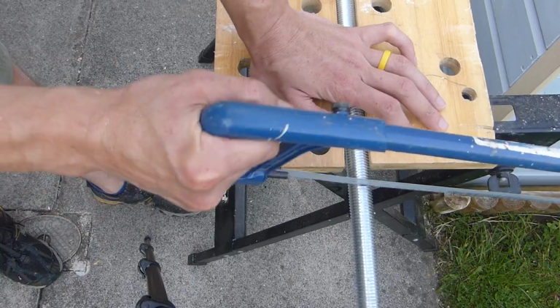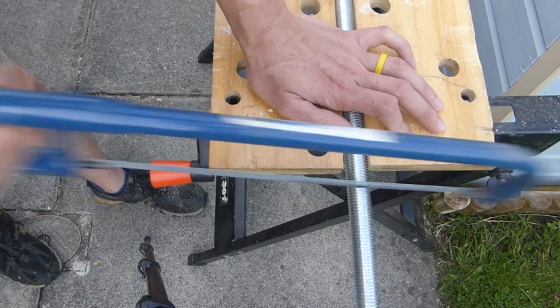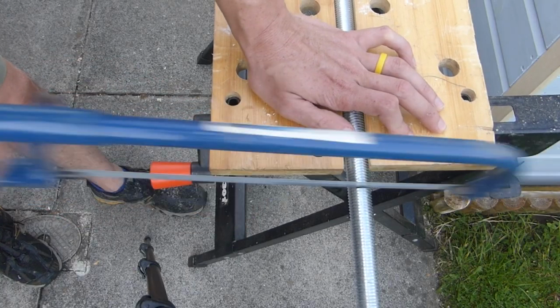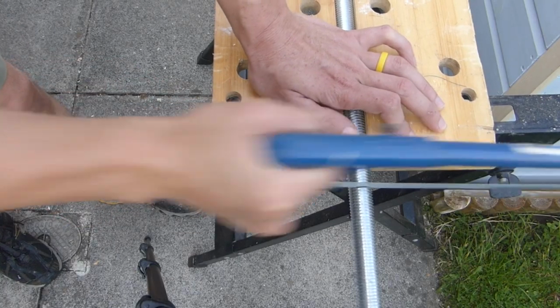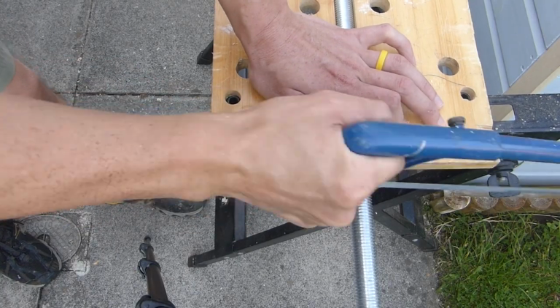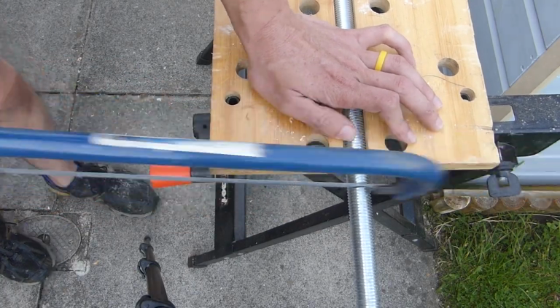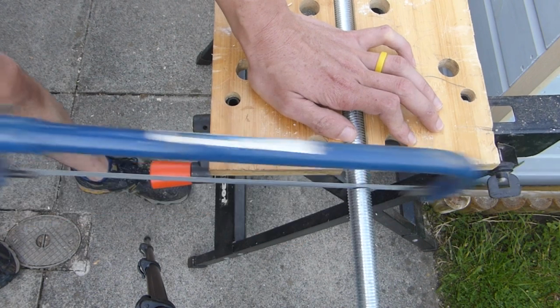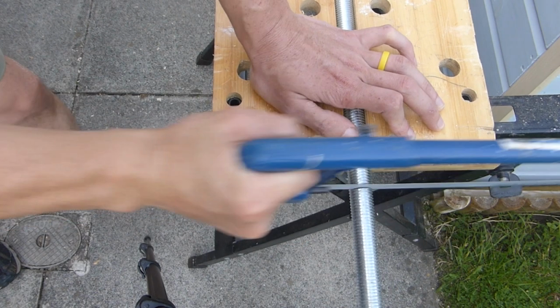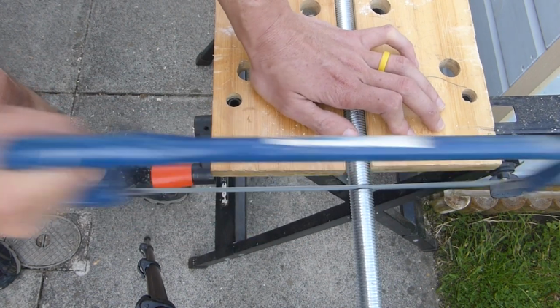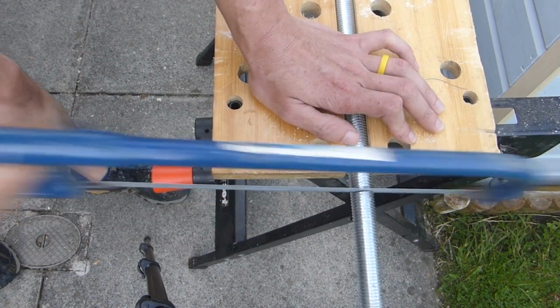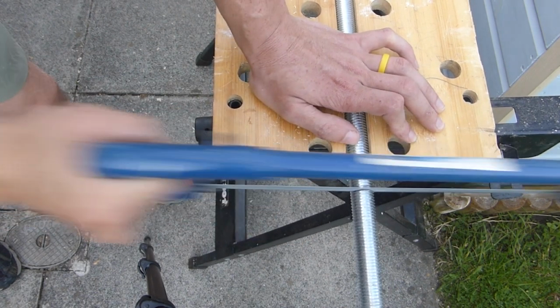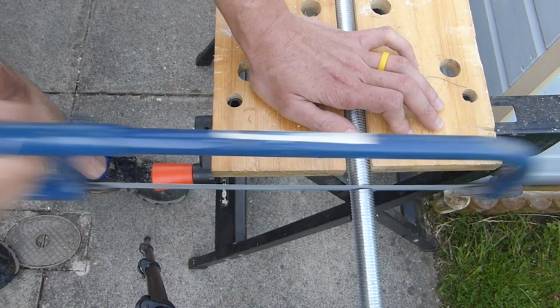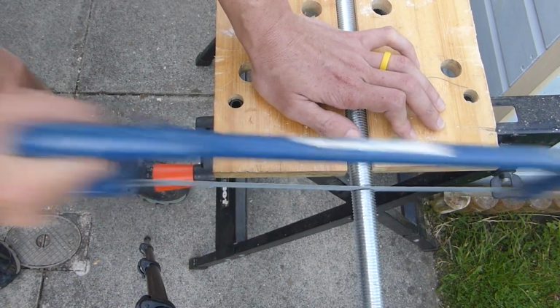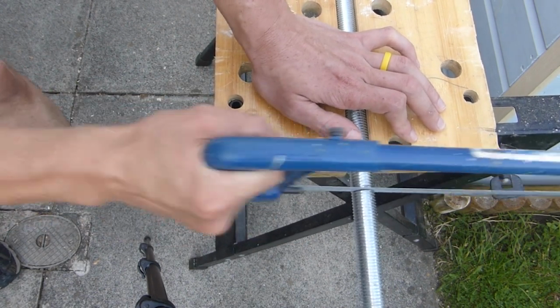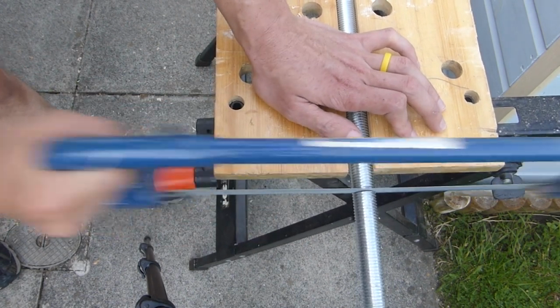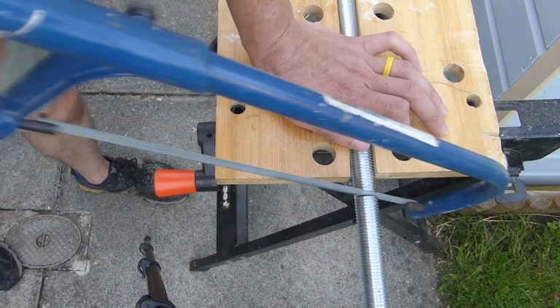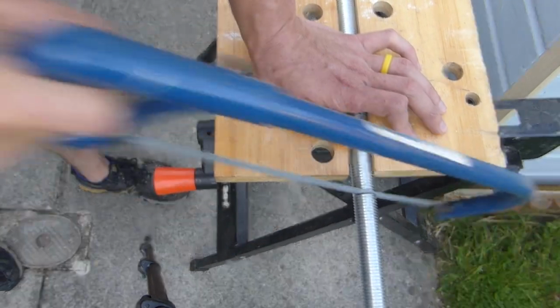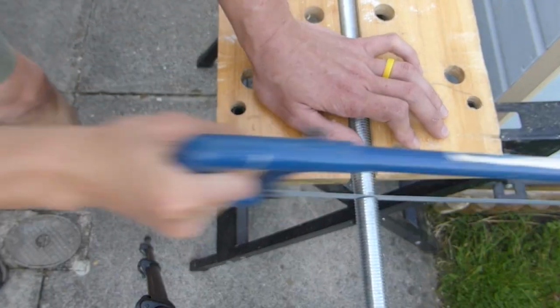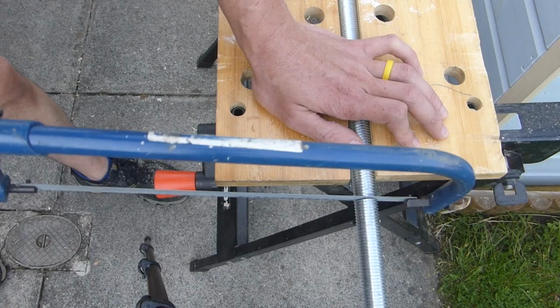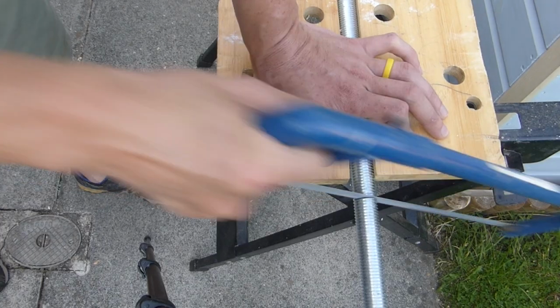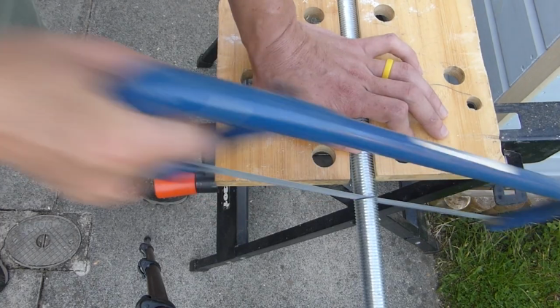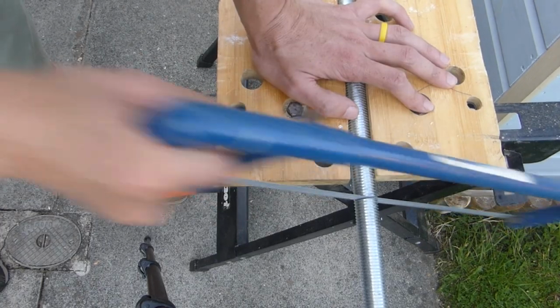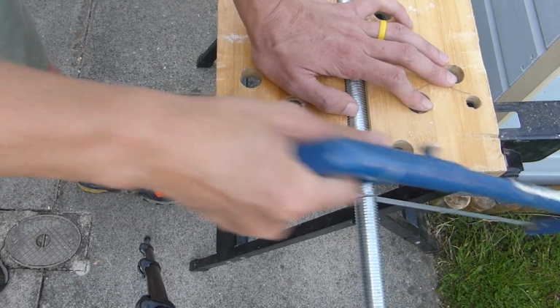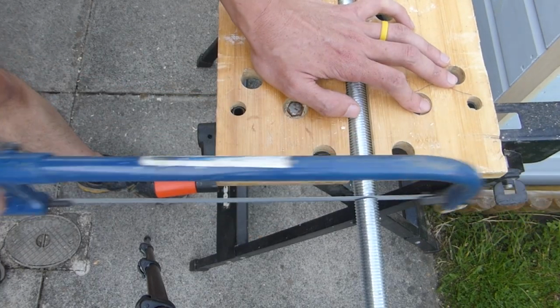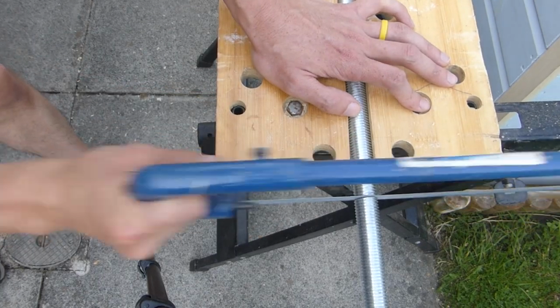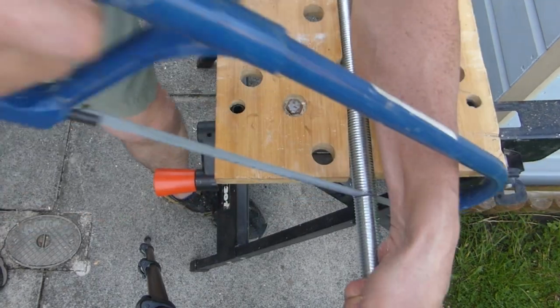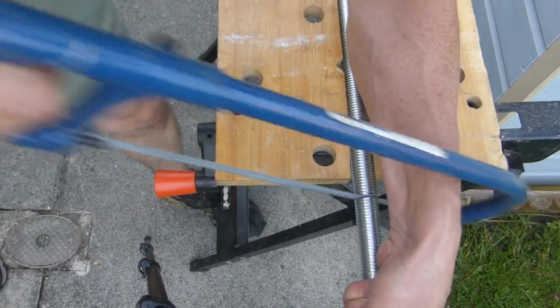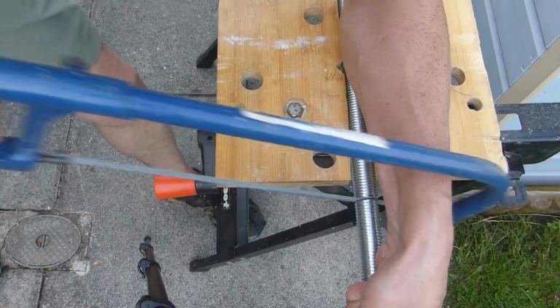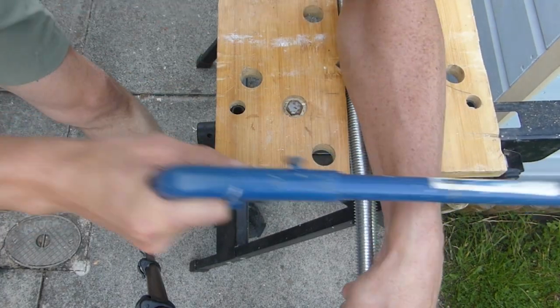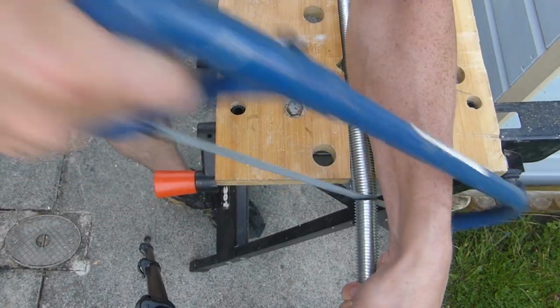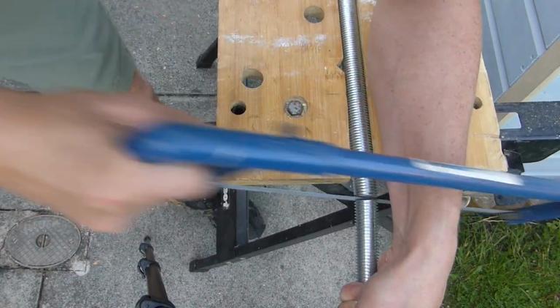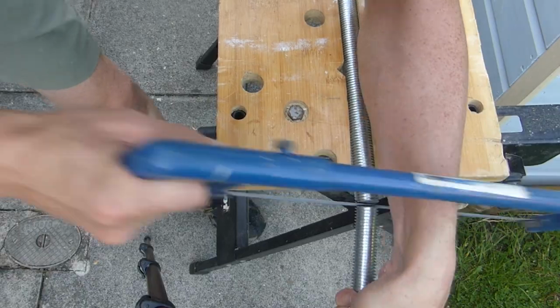I cut the threaded bar in two. This leaves the vise with close to 400mm max extension, which is much bigger than the weight it could hold. I'll use the extra length for some support guides at the back.